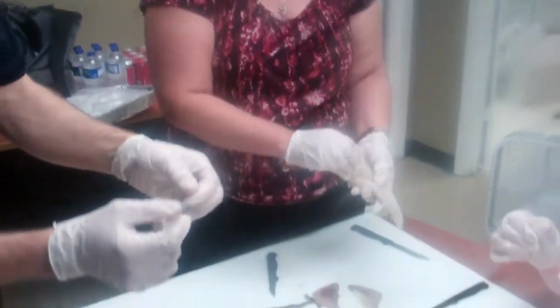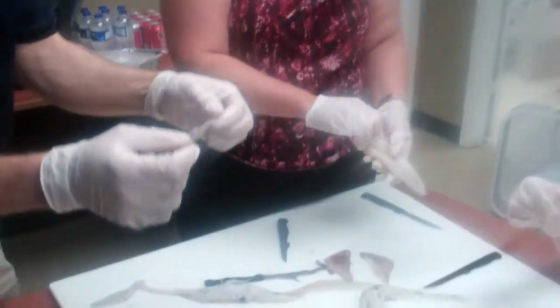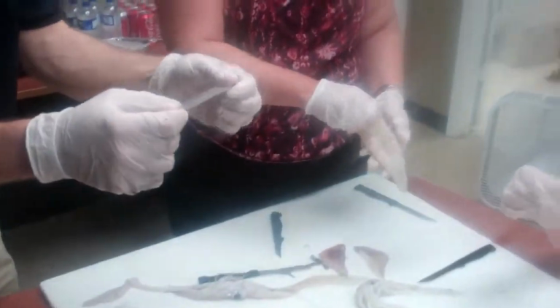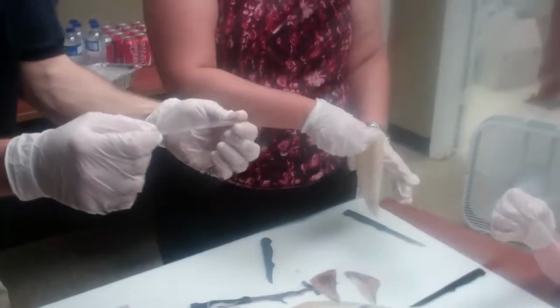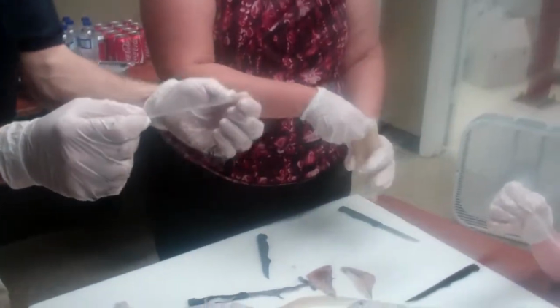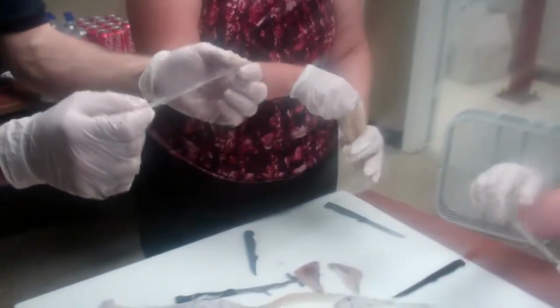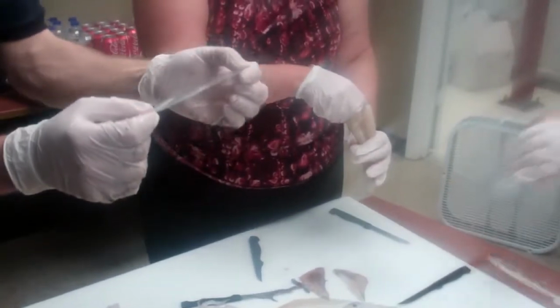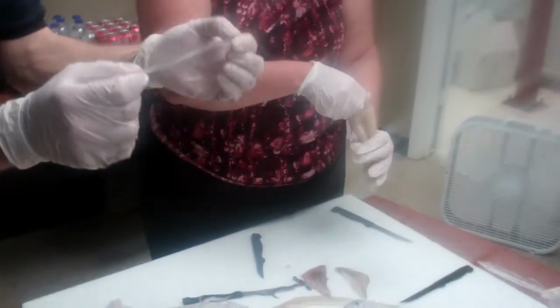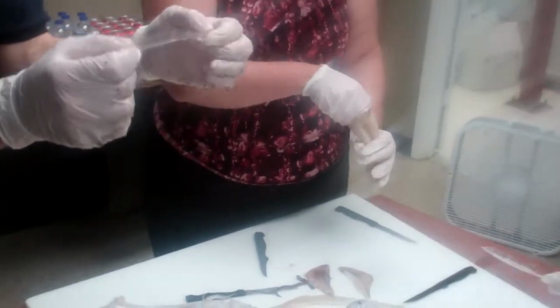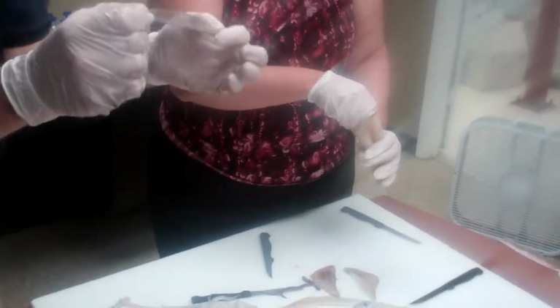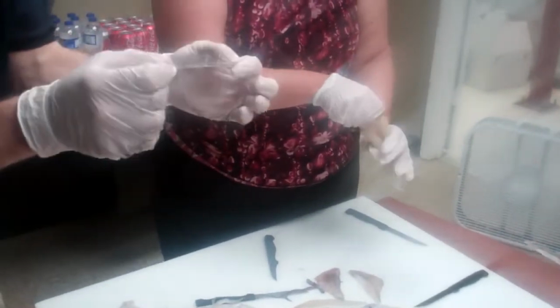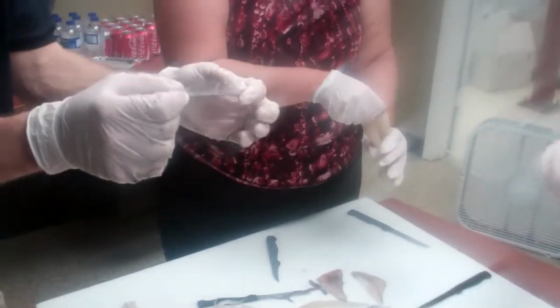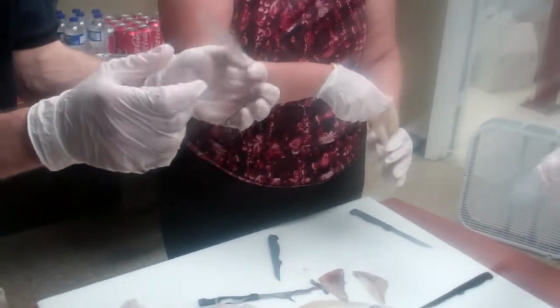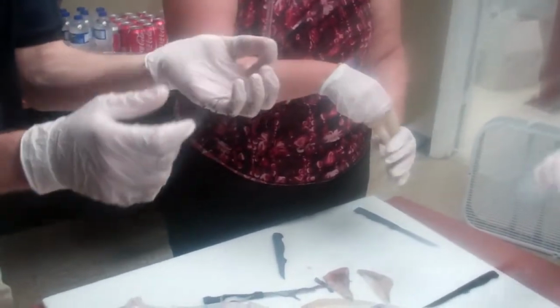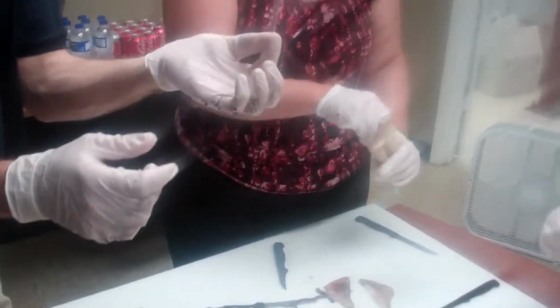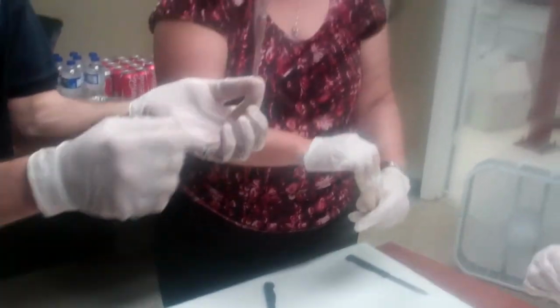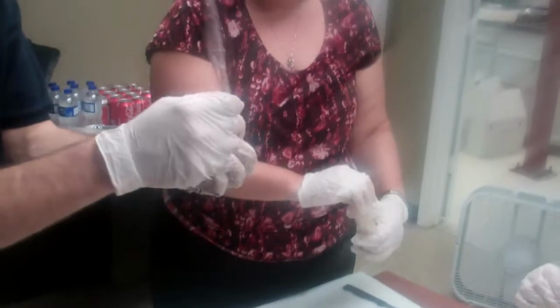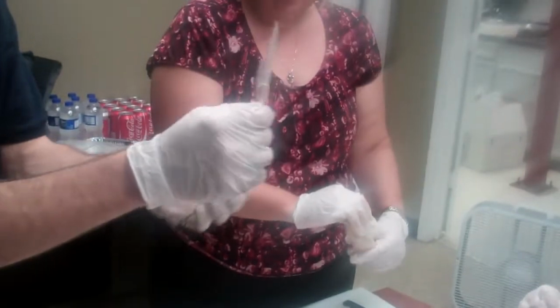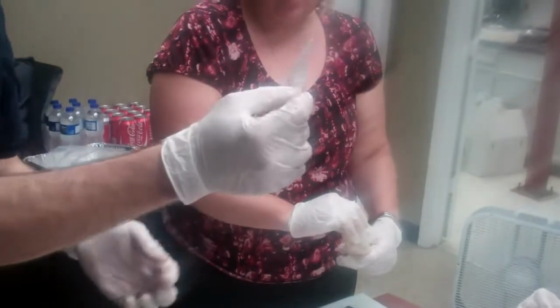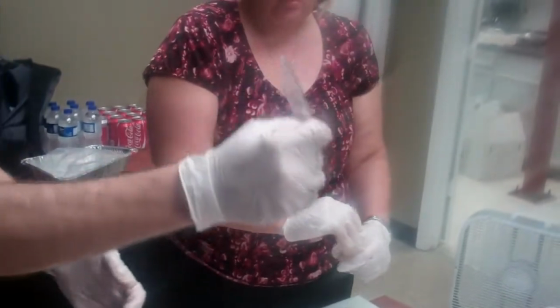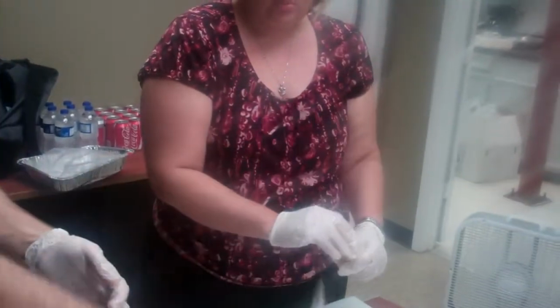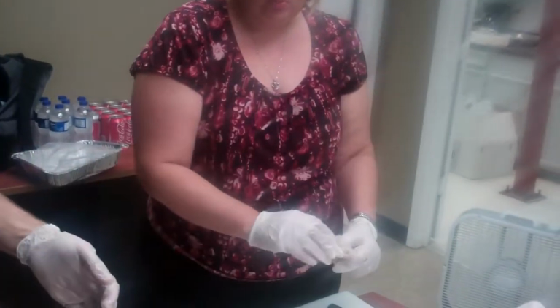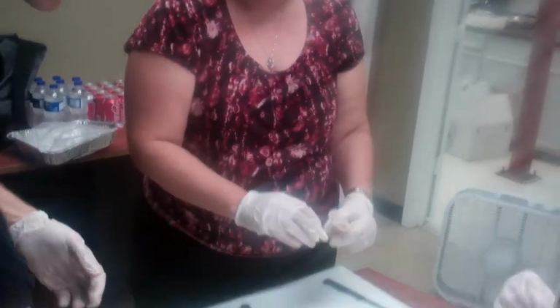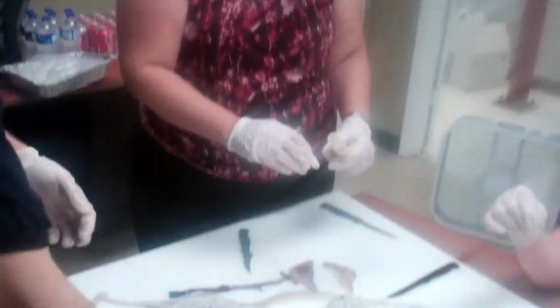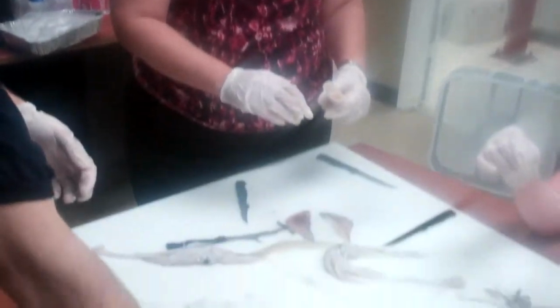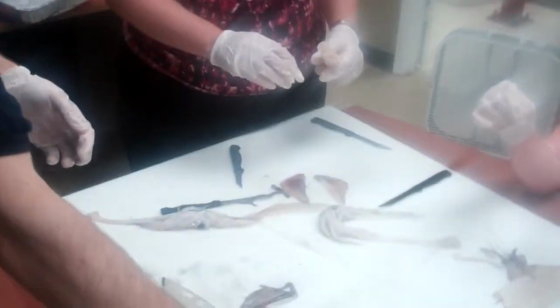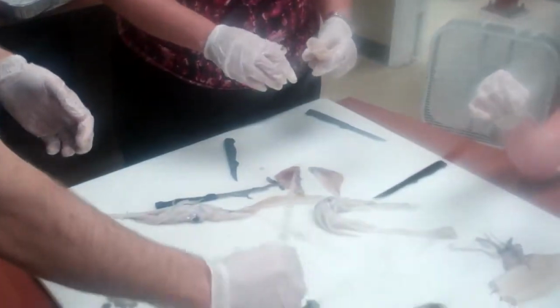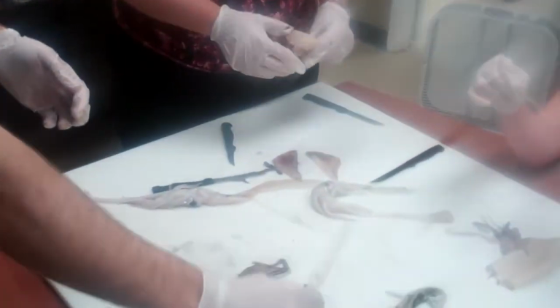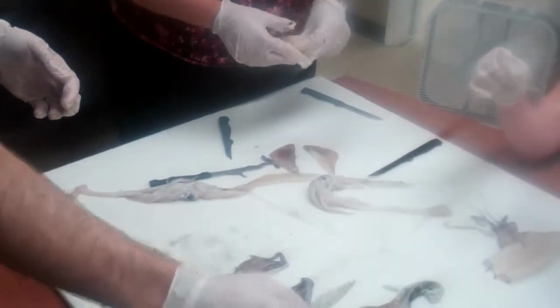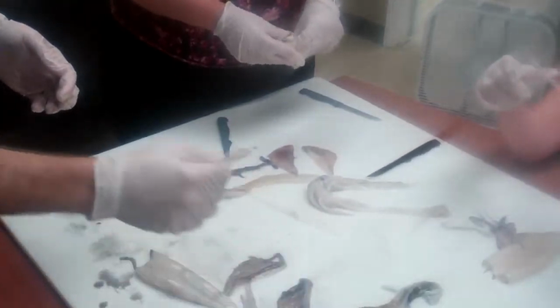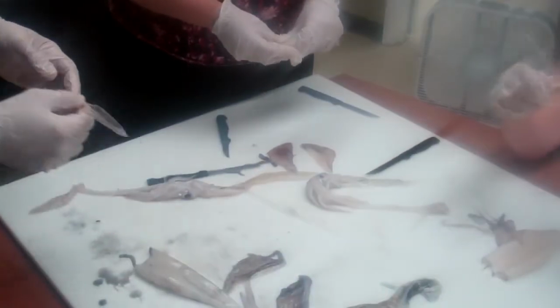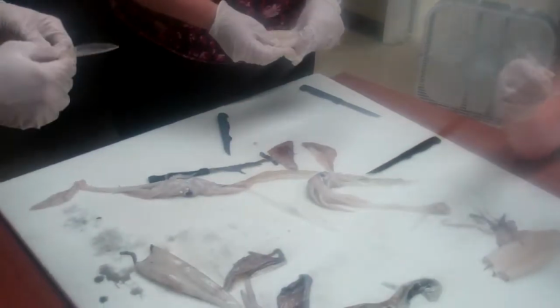Now, obviously it looks like a piece of plastic. They call it the quill because it looks like the old quill pens where you can just move it back and actually save.